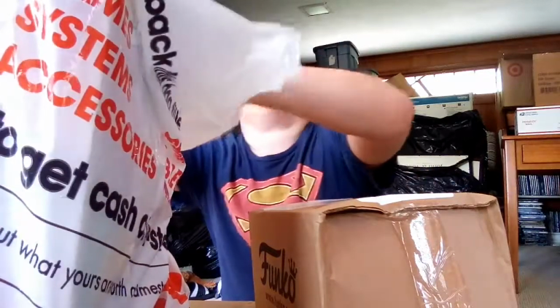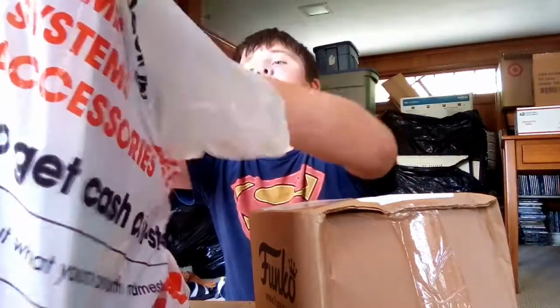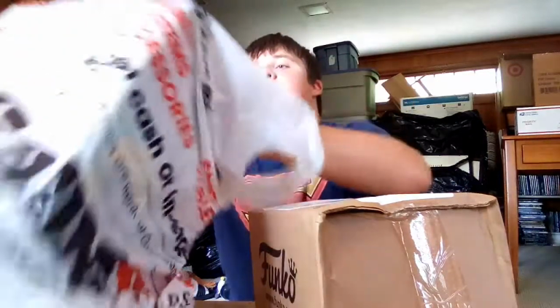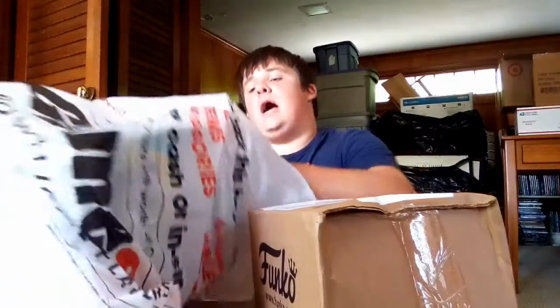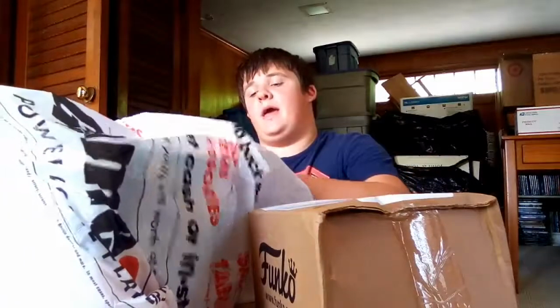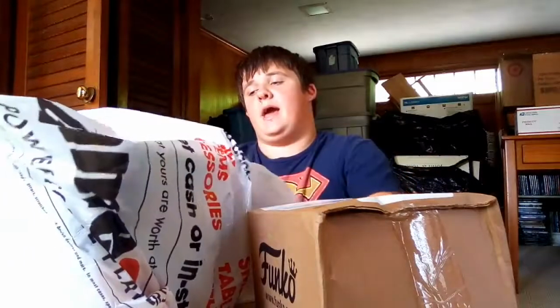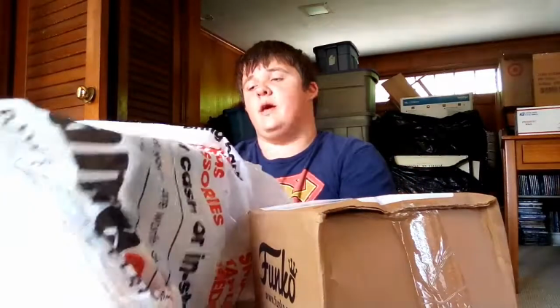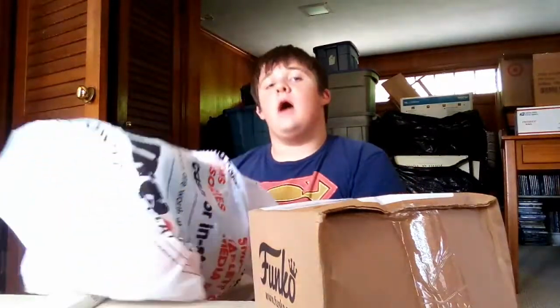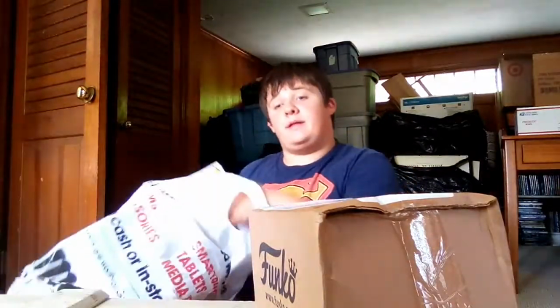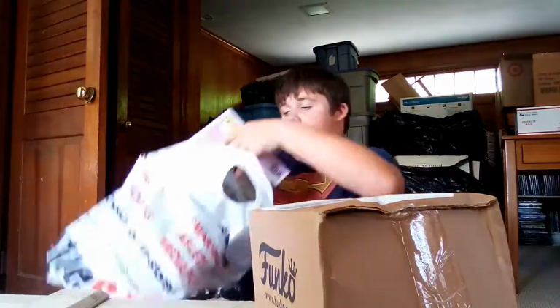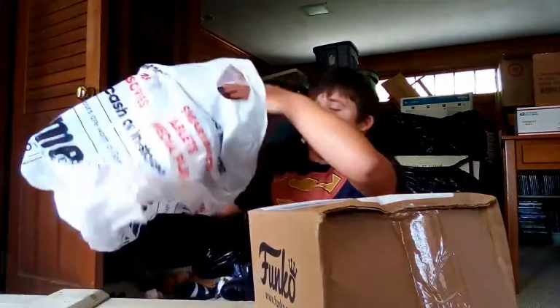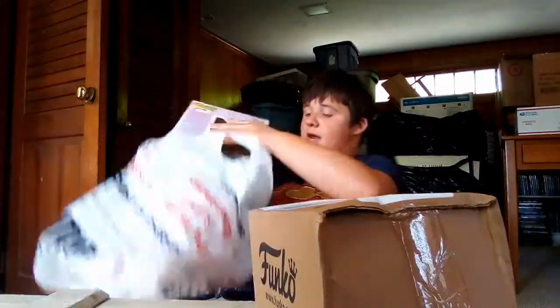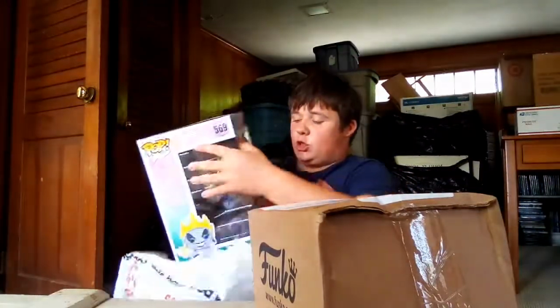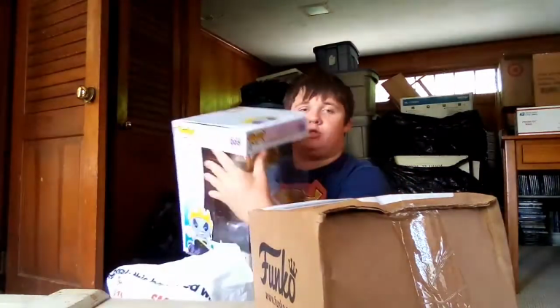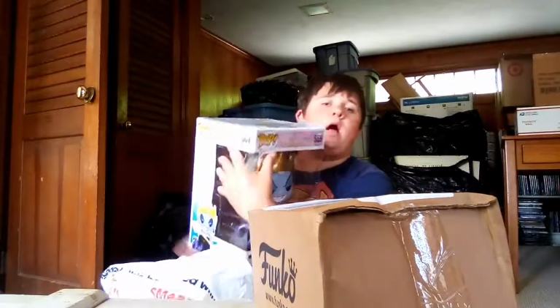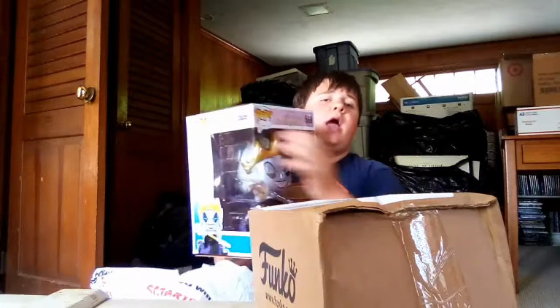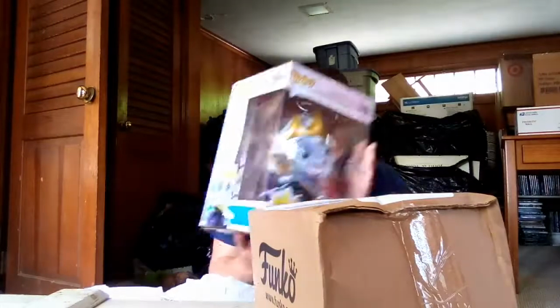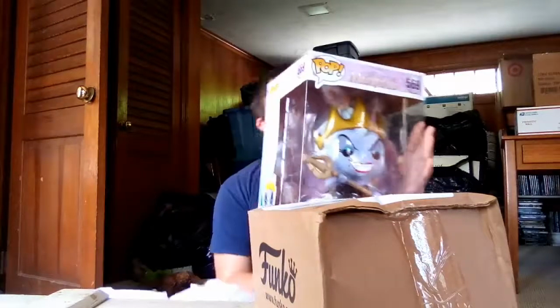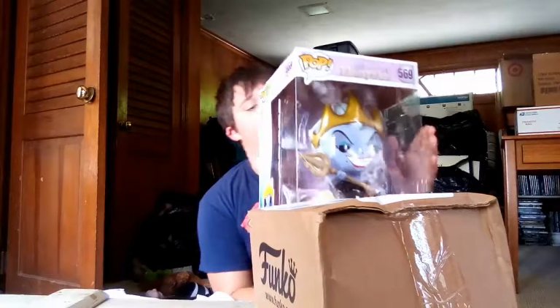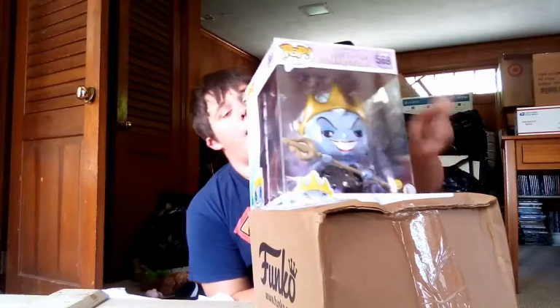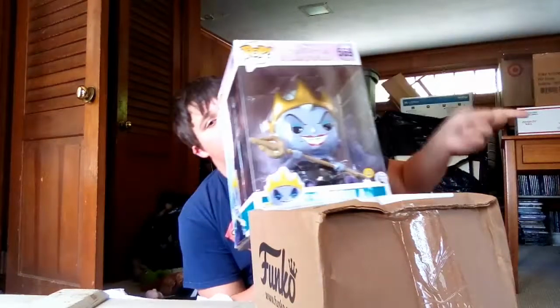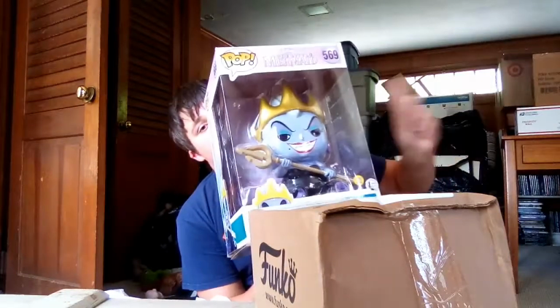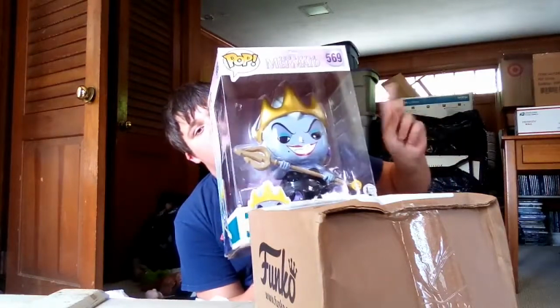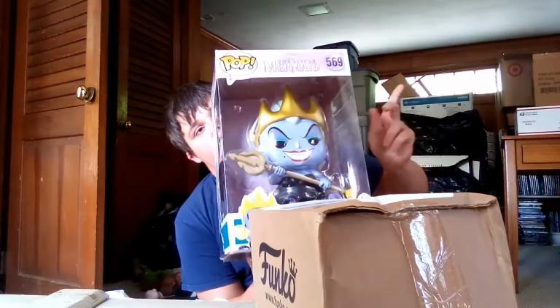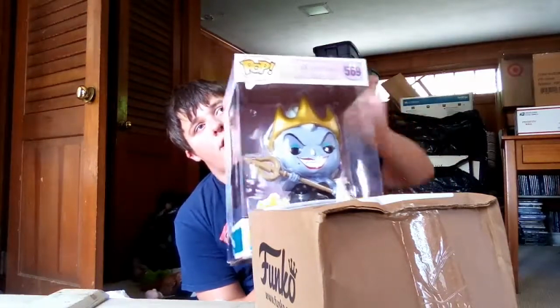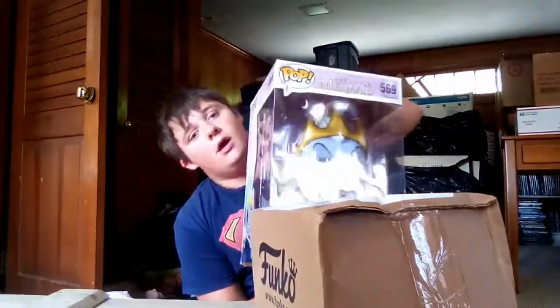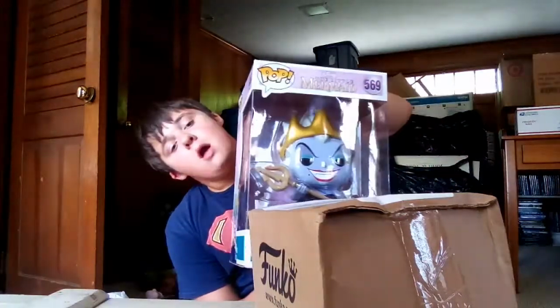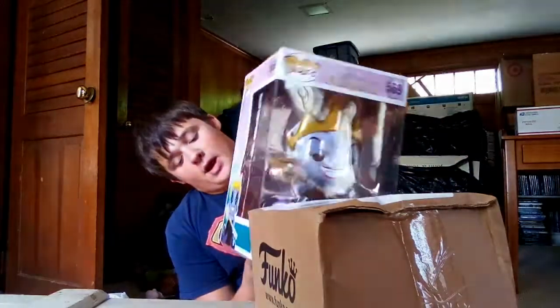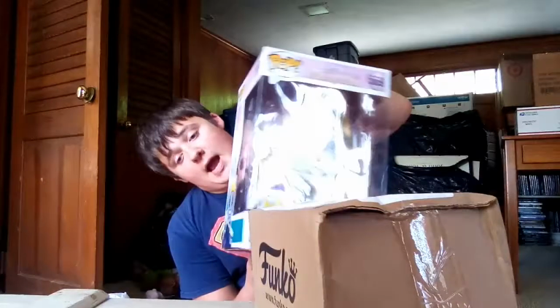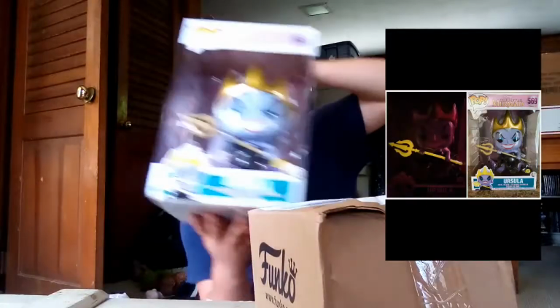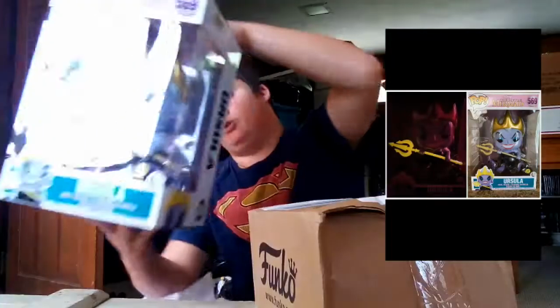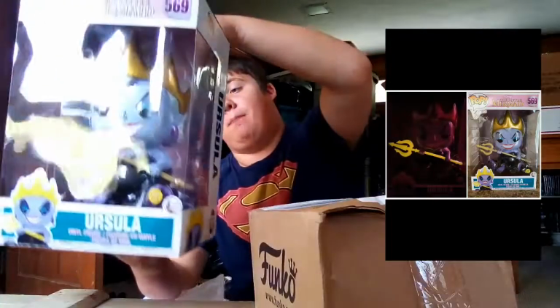I went to GameStop and I picked up the 10-inch Ursula. It glows in the dark. Up on the screen we'll have a picture of it glowing in the dark. Super dope pop.